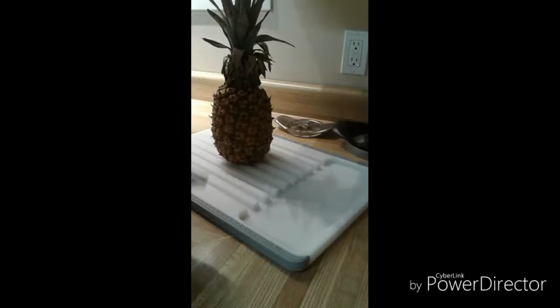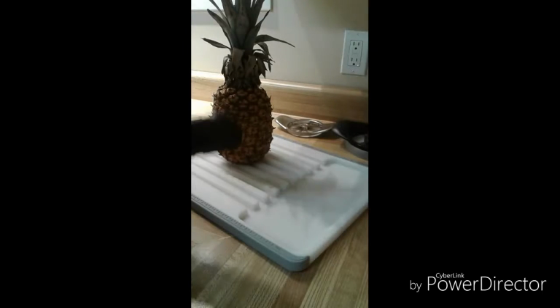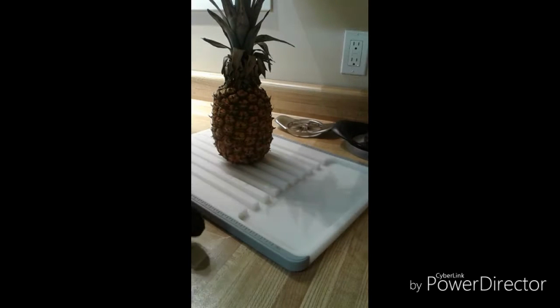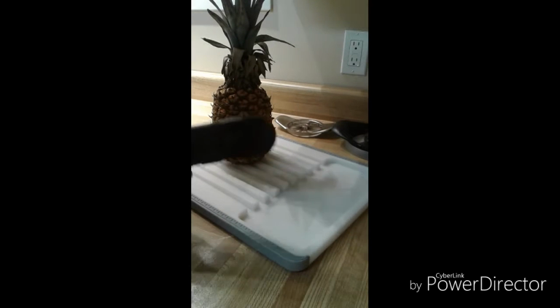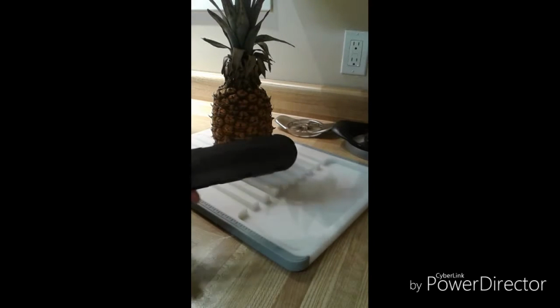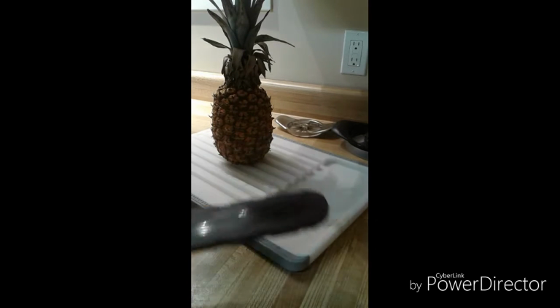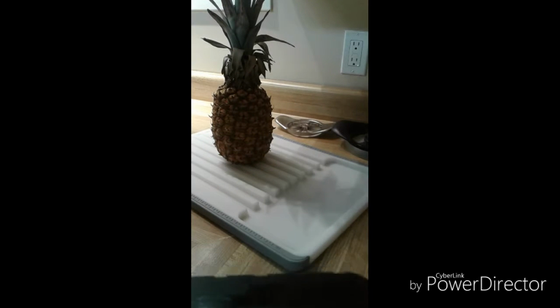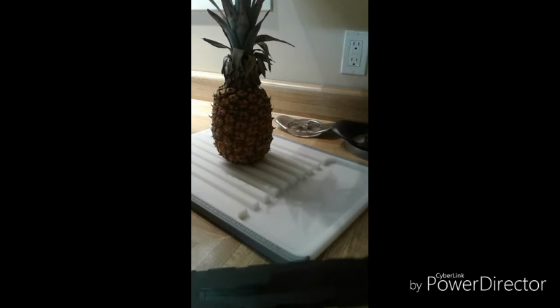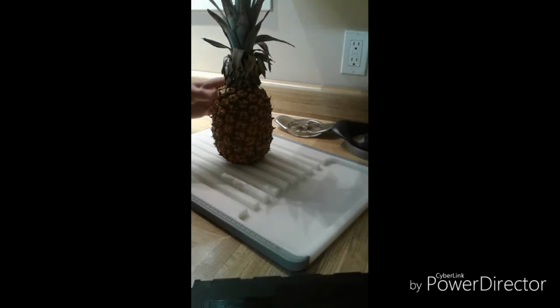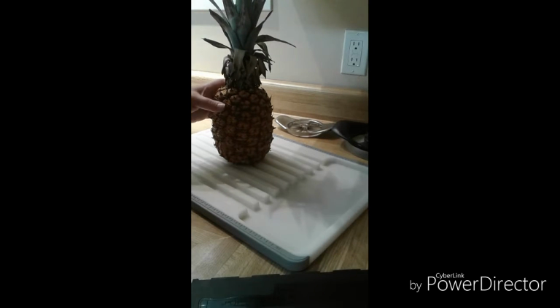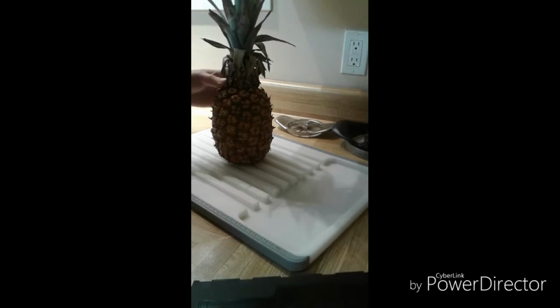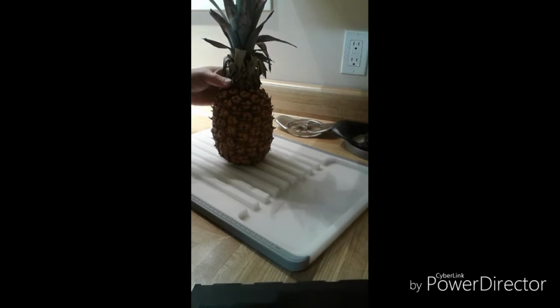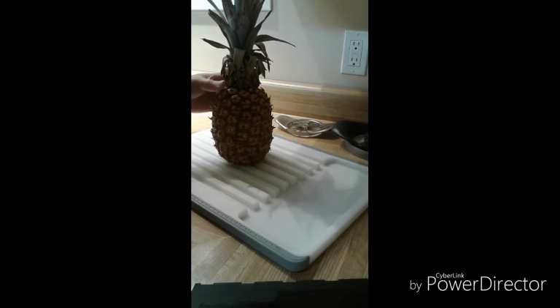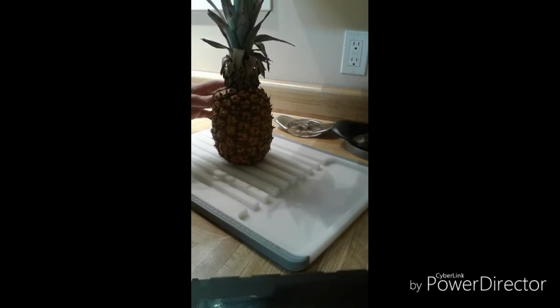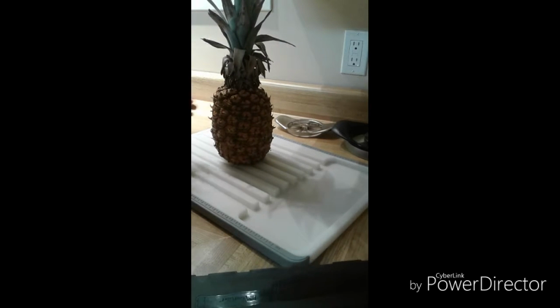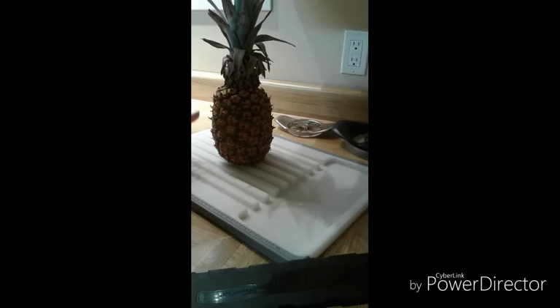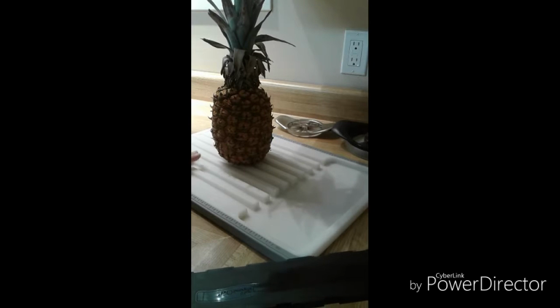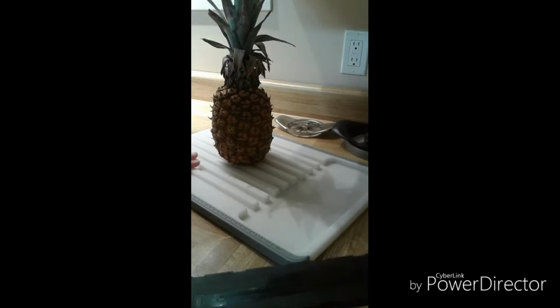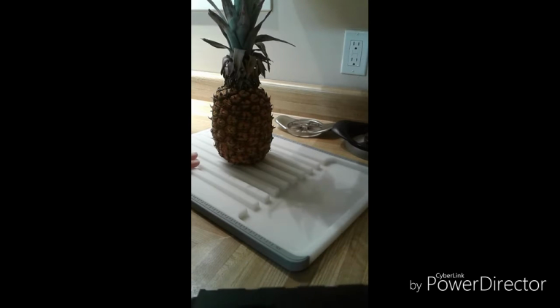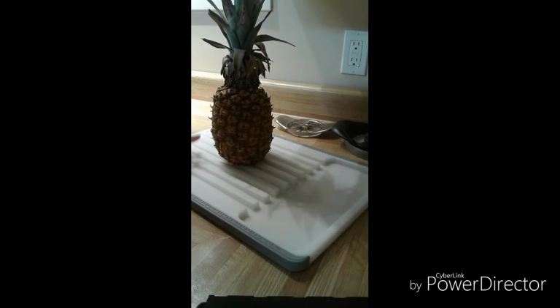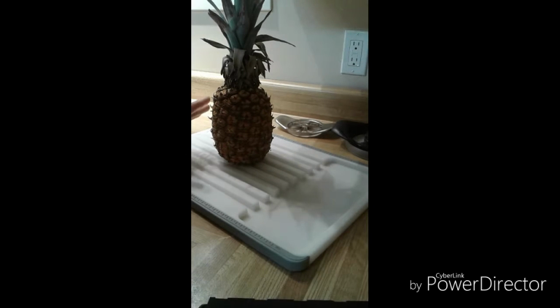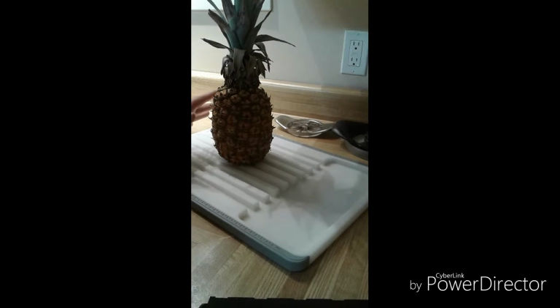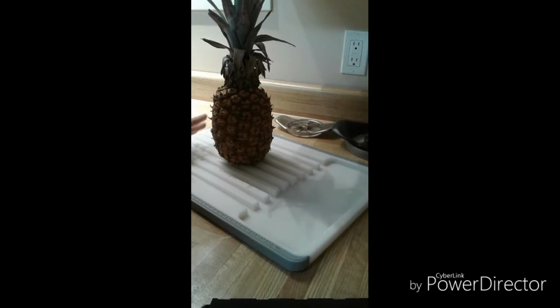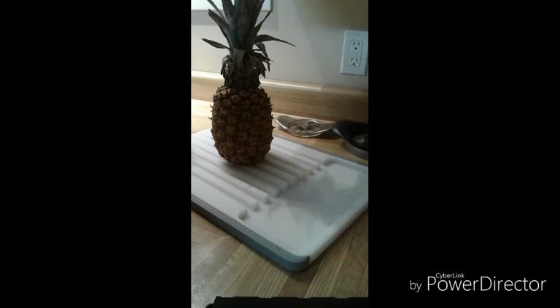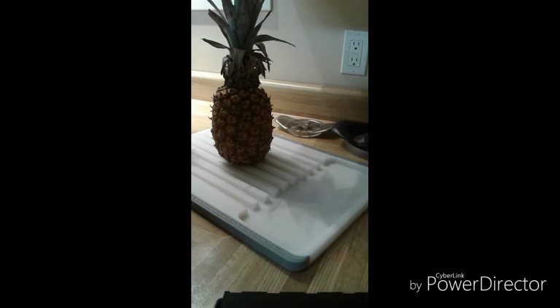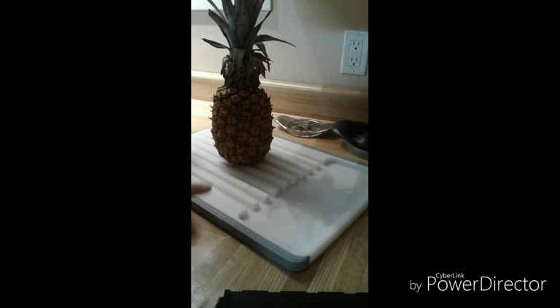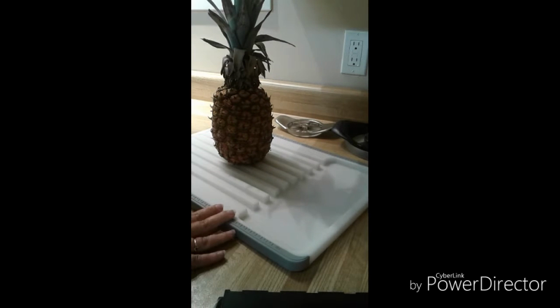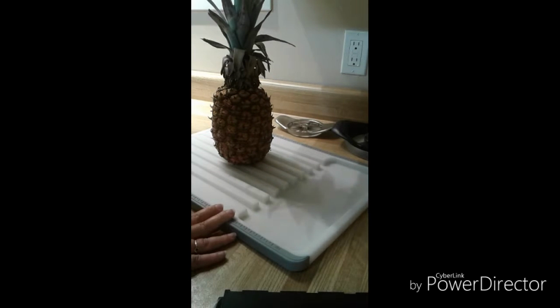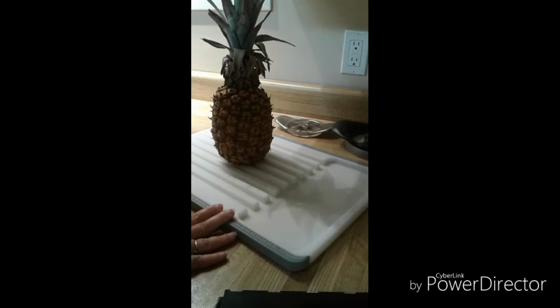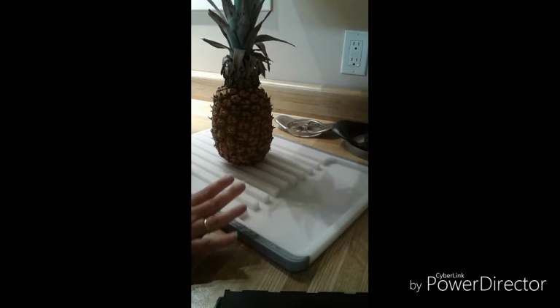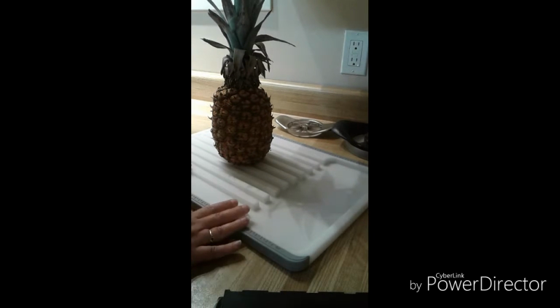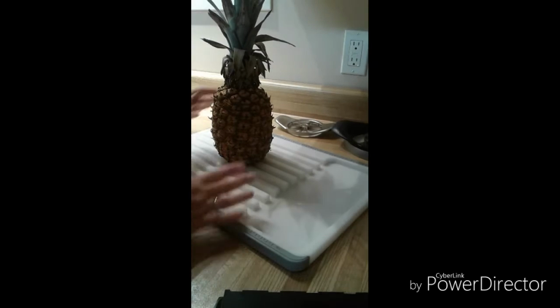I was just about to cut my pineapple for snack time, so I thought I'd make a quick video to give you a quick show on how it works.